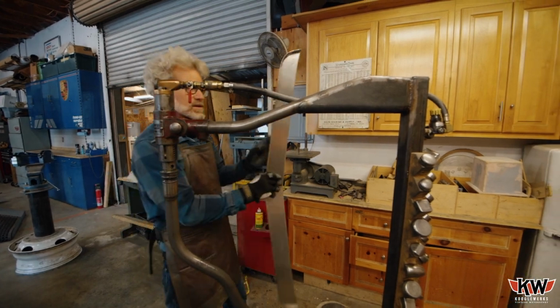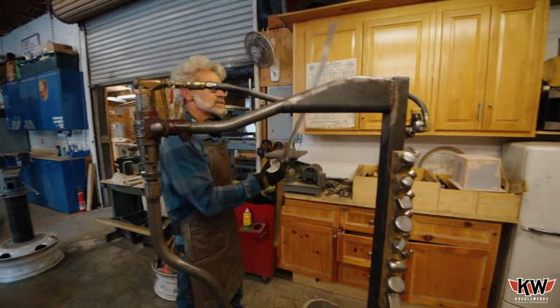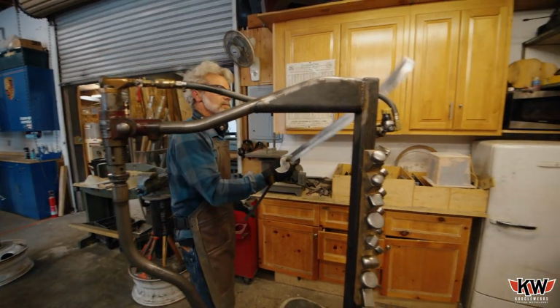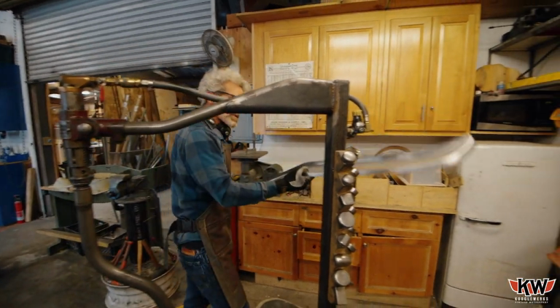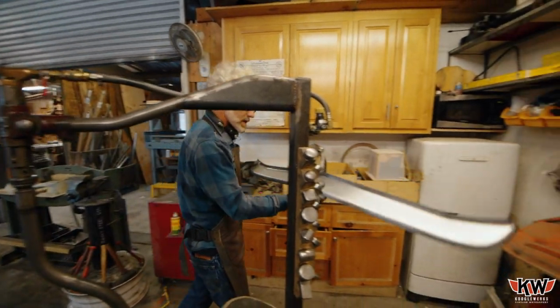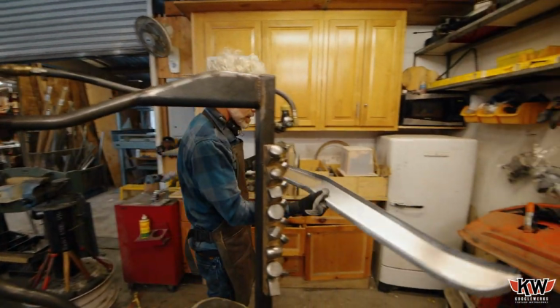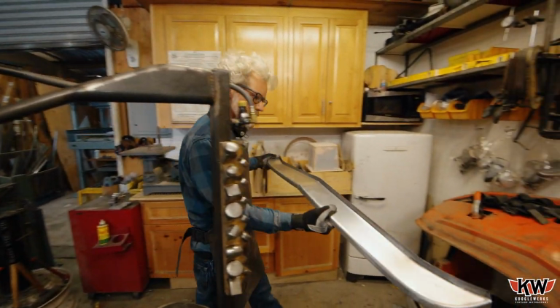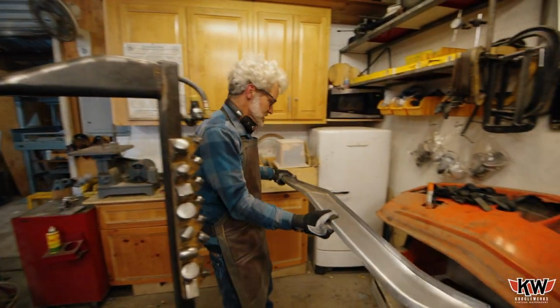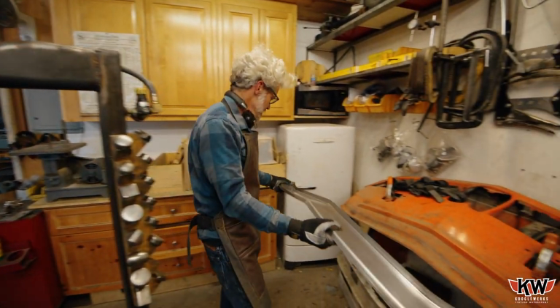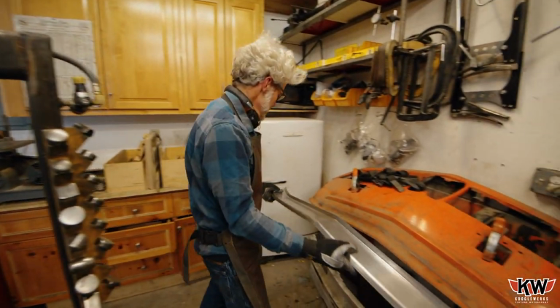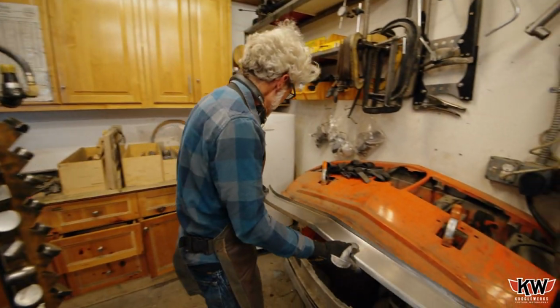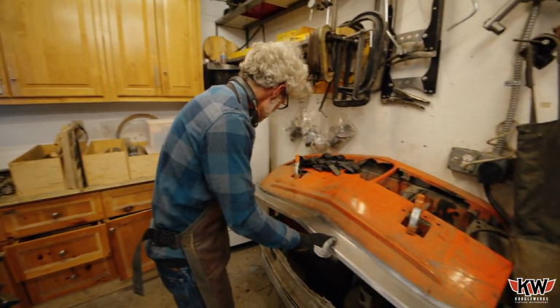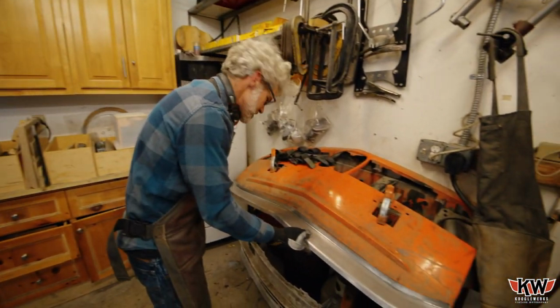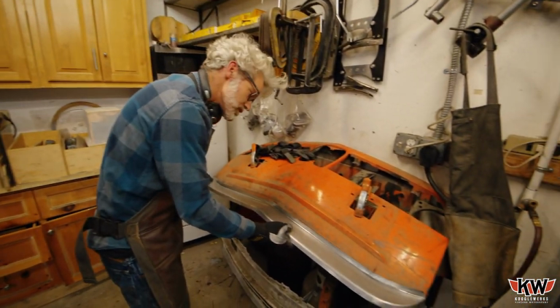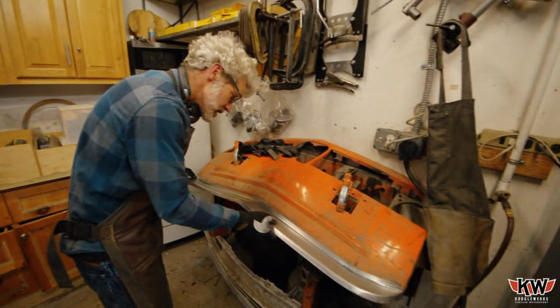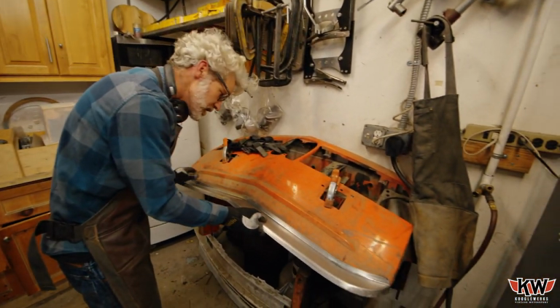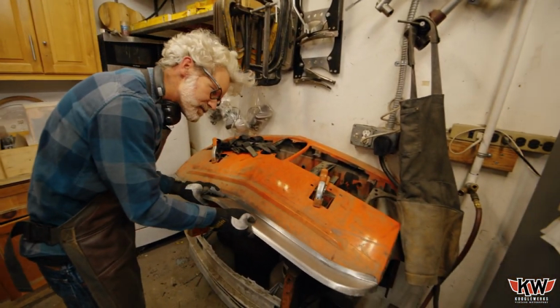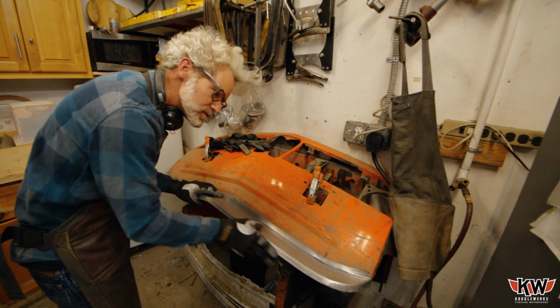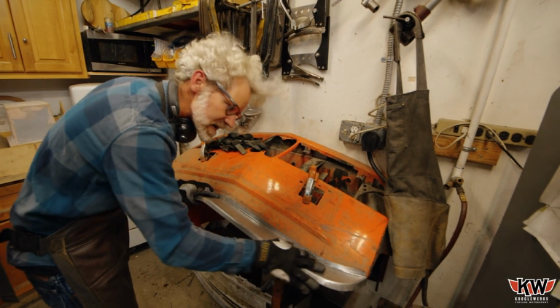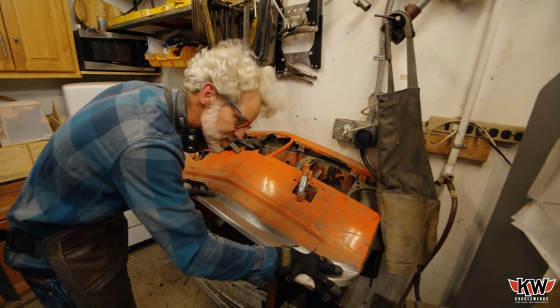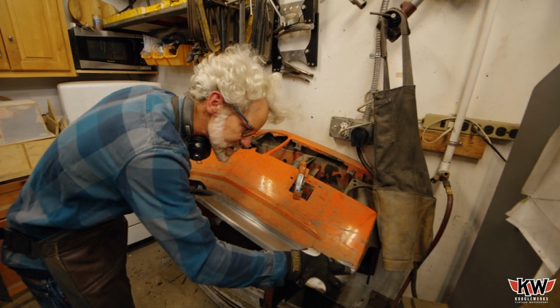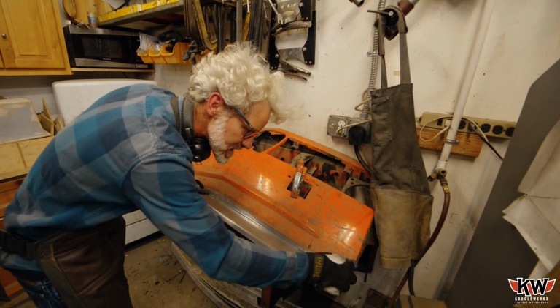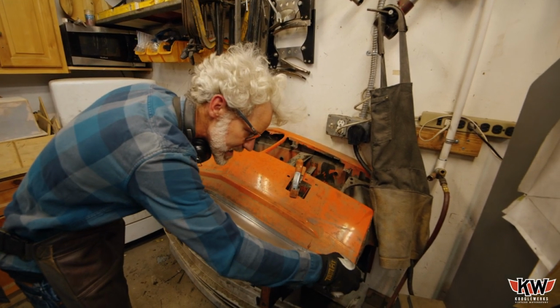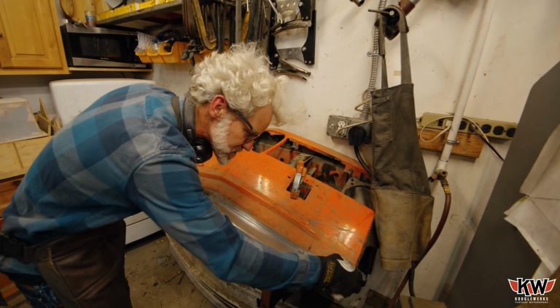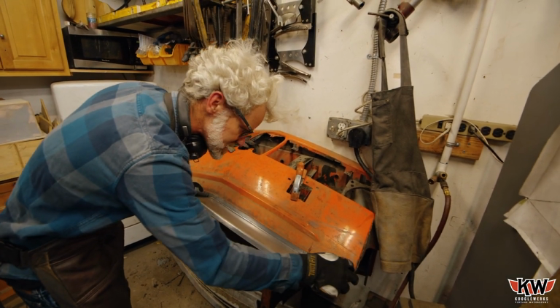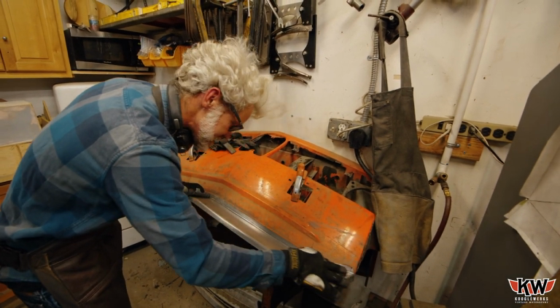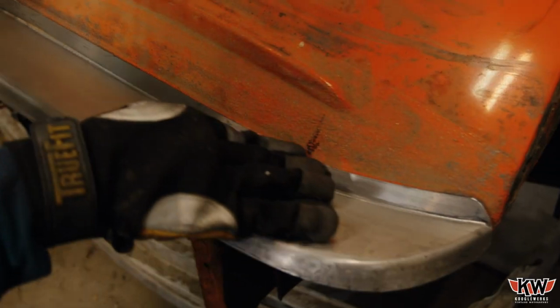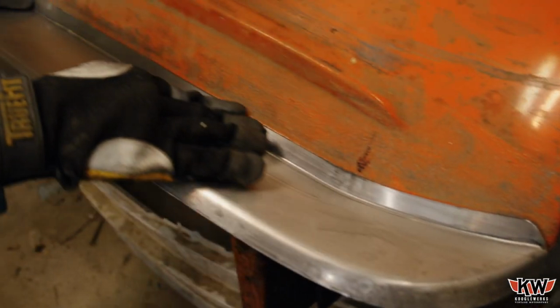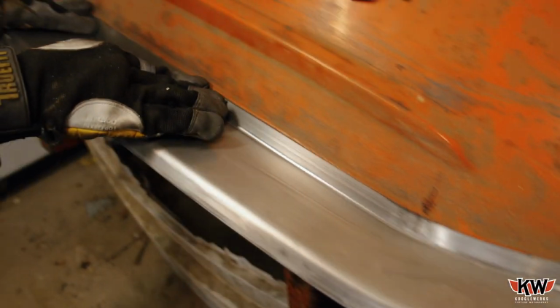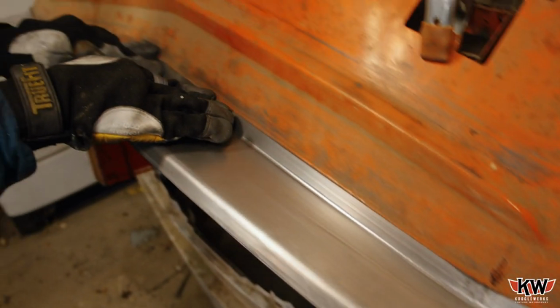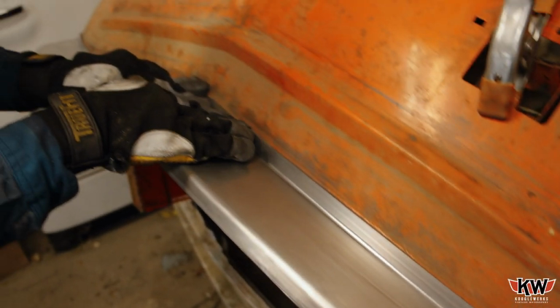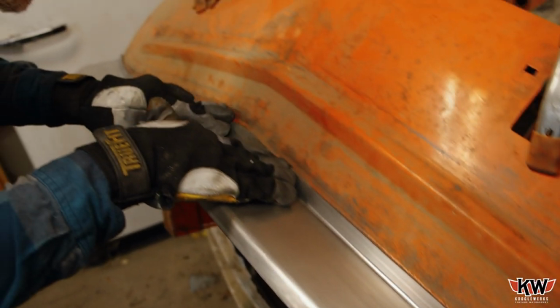It's pretty close, and I'm just going to do a few test fits and adjustments to get it just right.